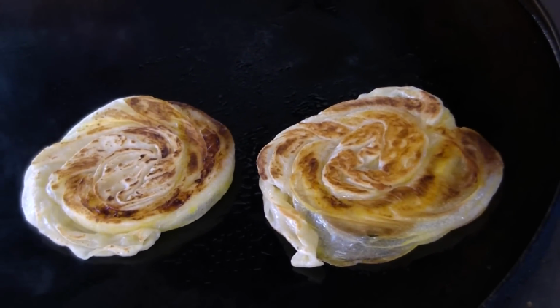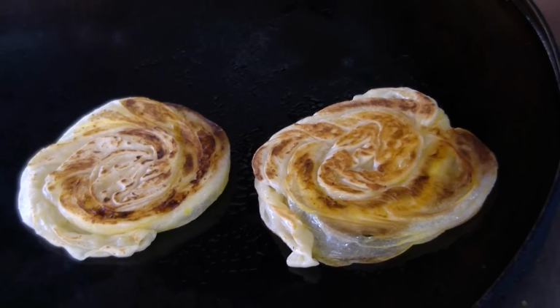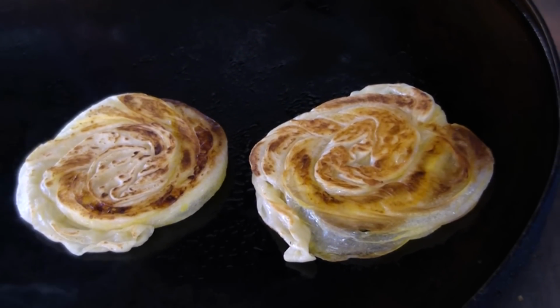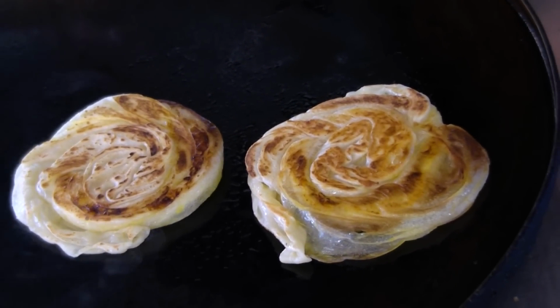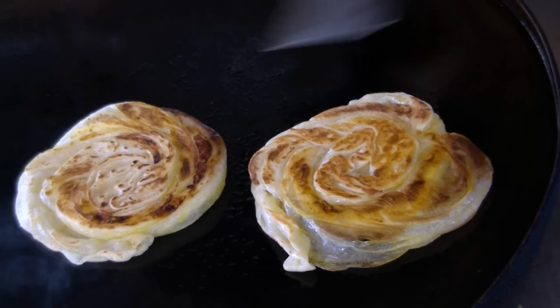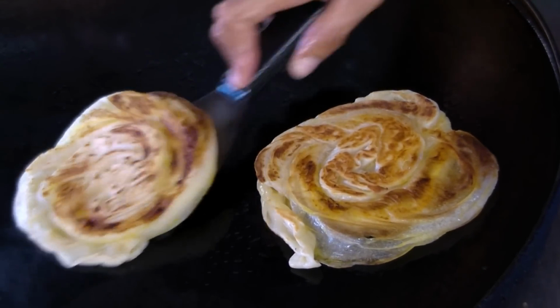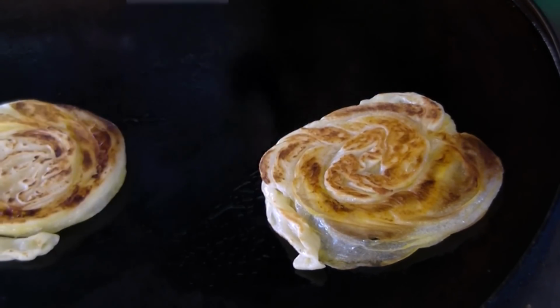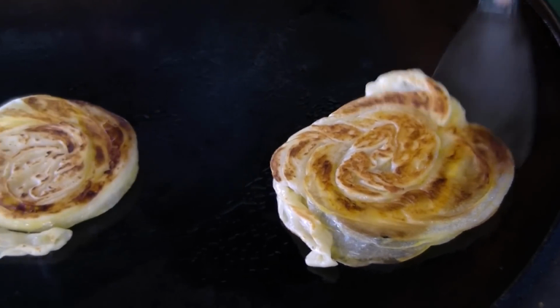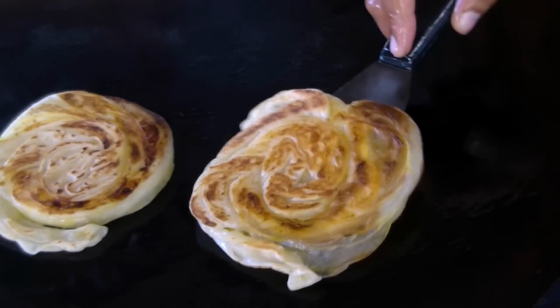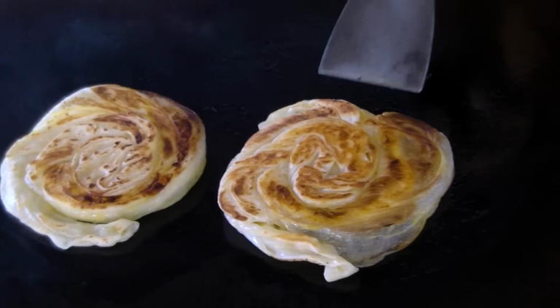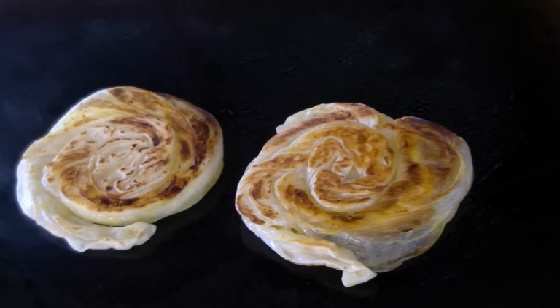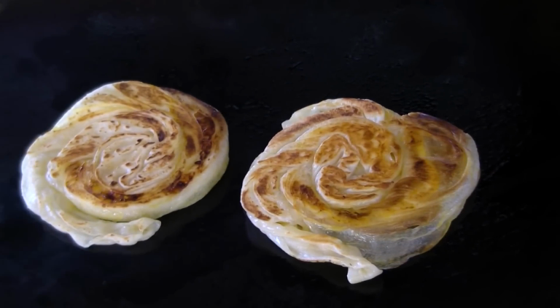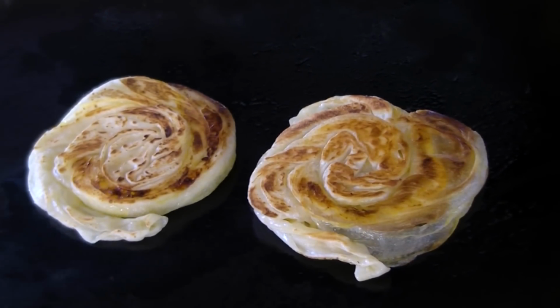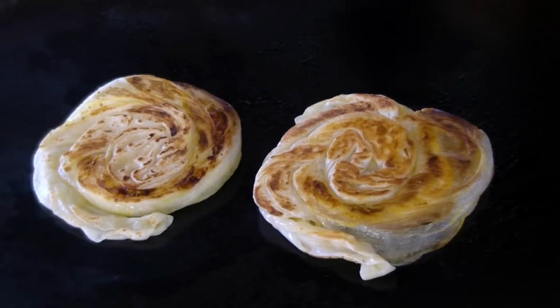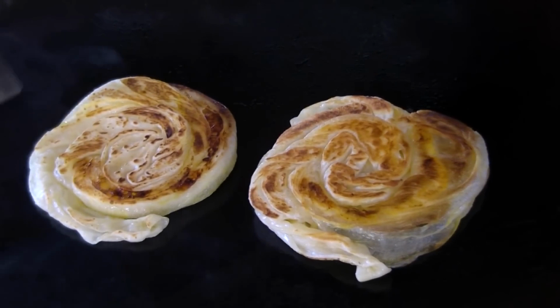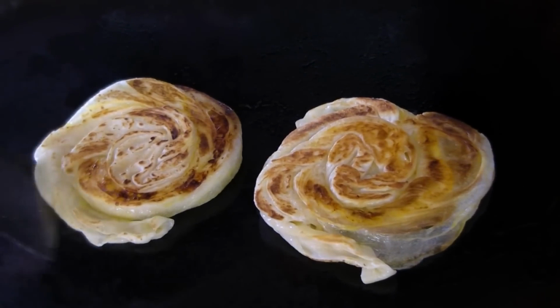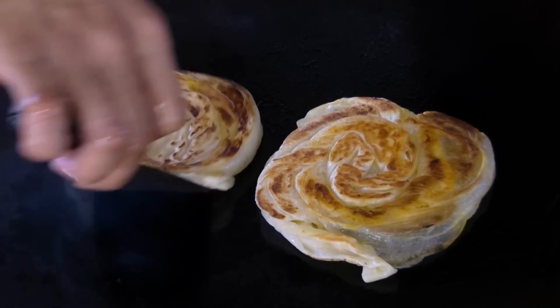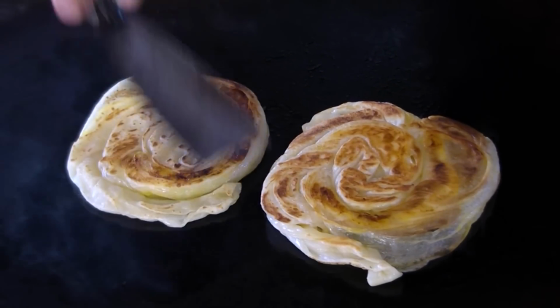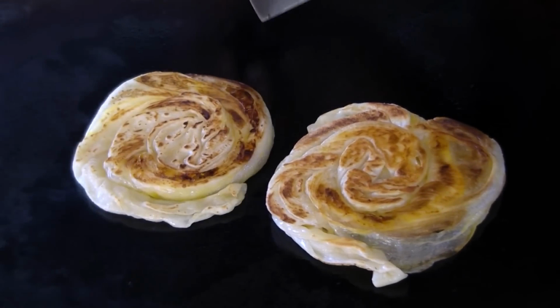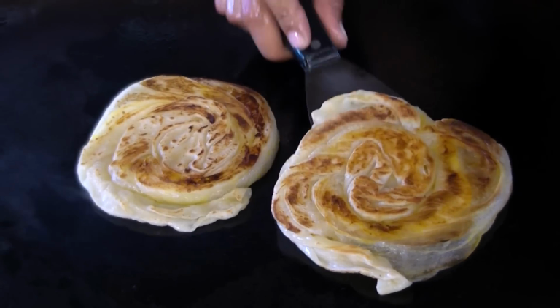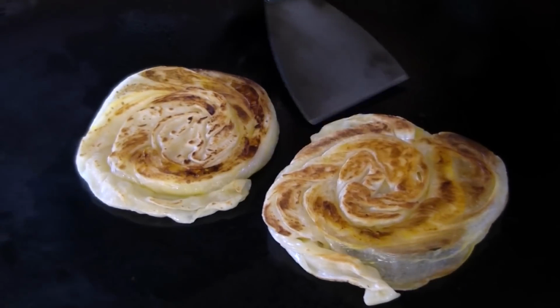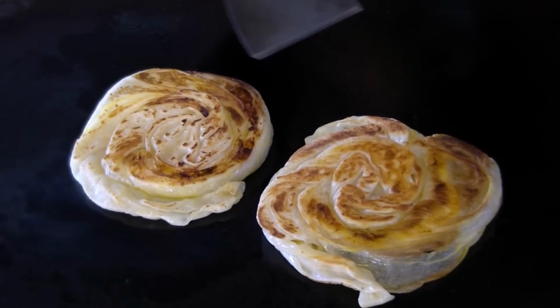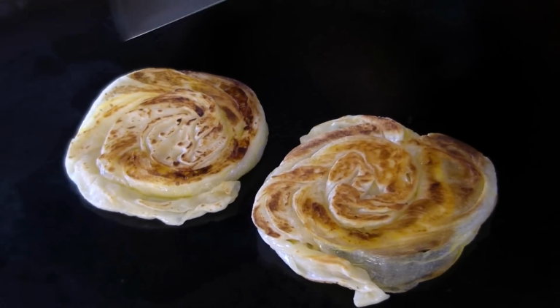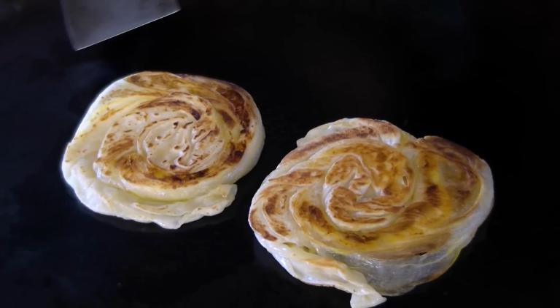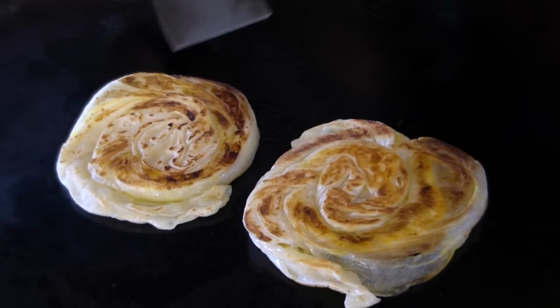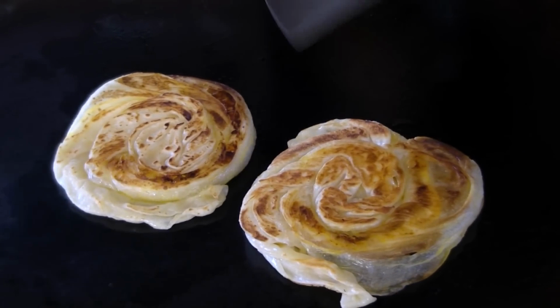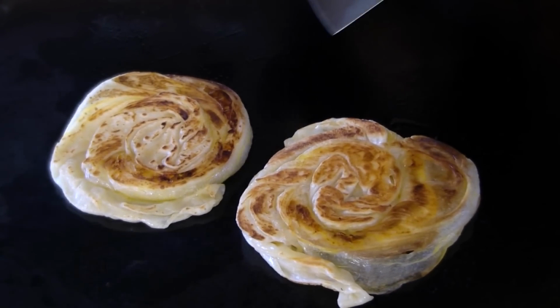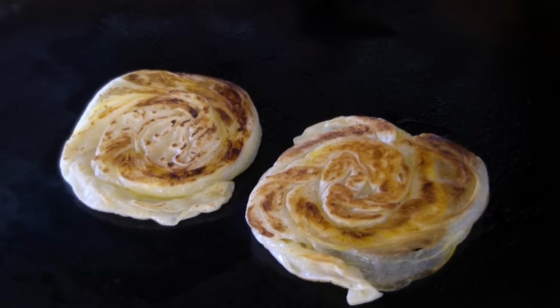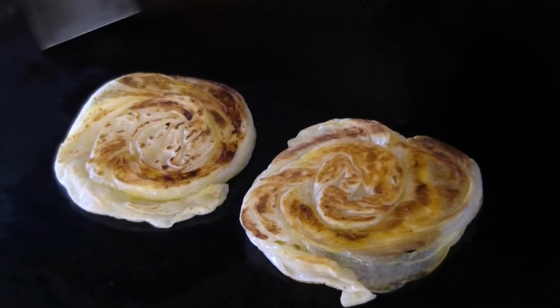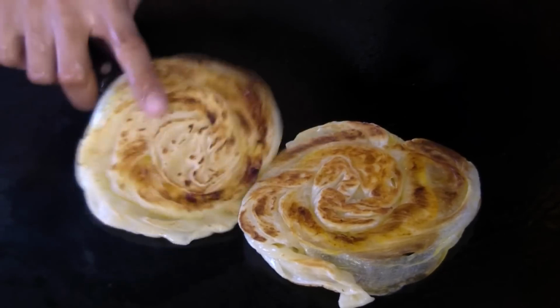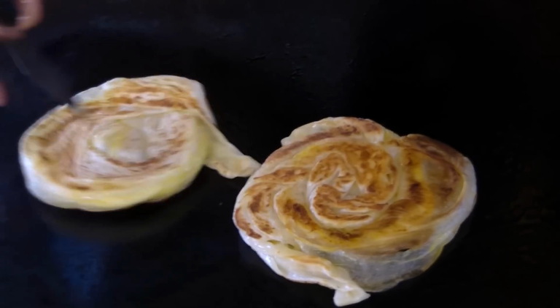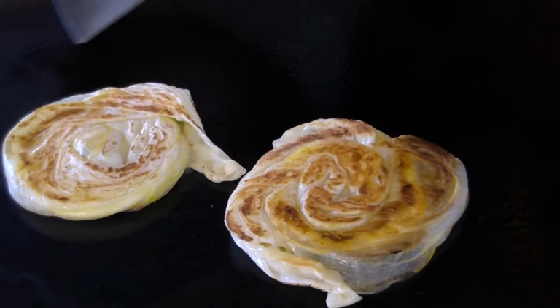Yeah, it's crispy, and the bread is very, very soft. Crispy on the outside, soft inside.